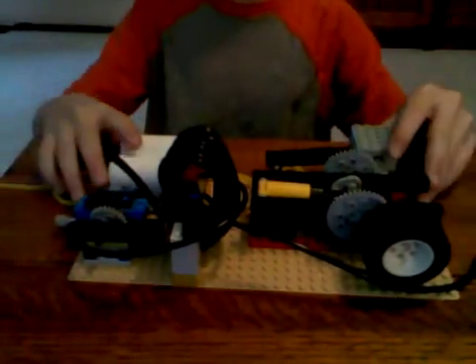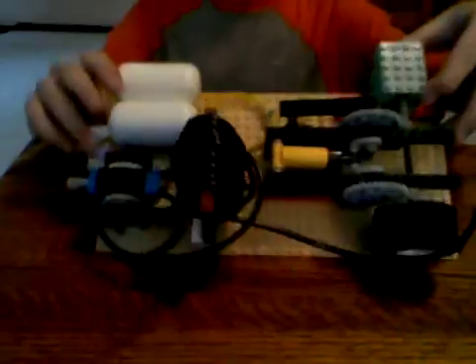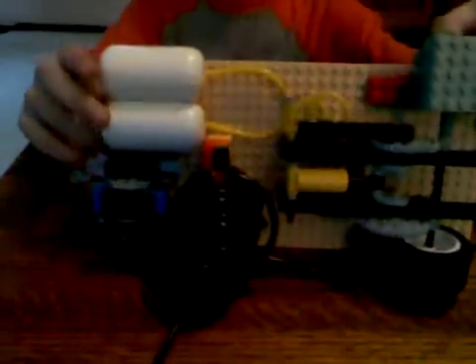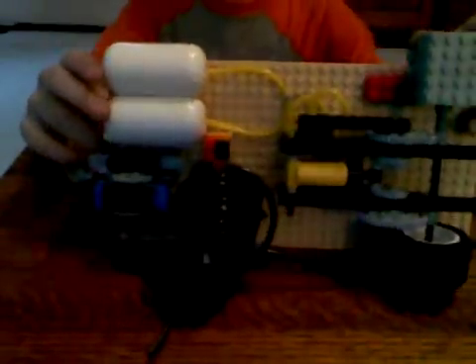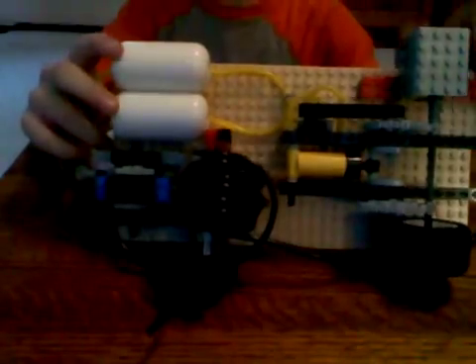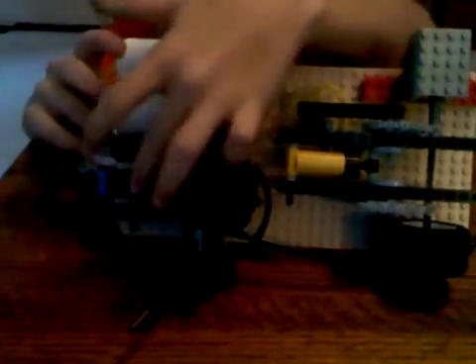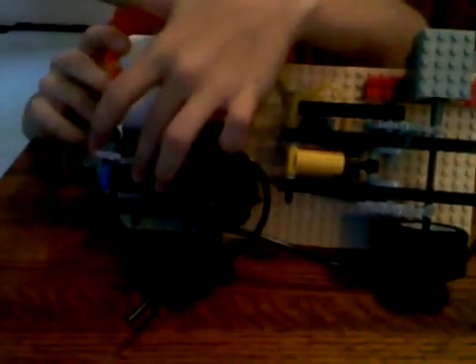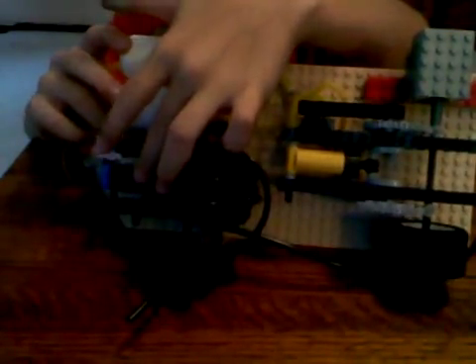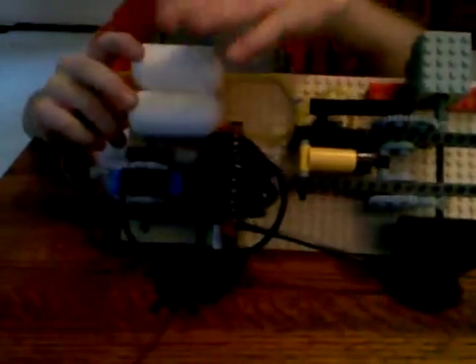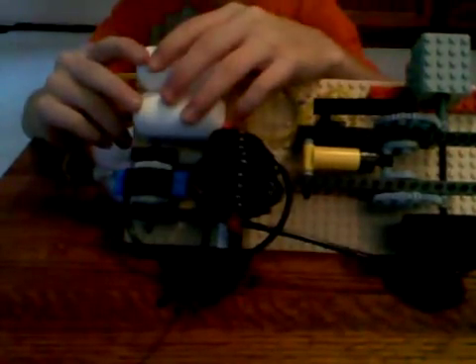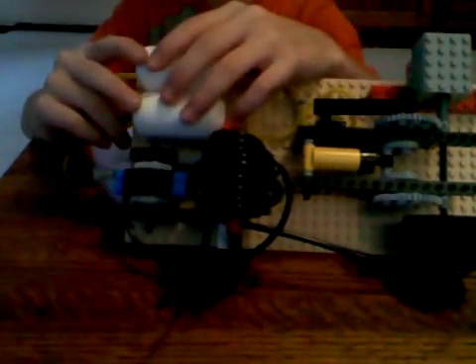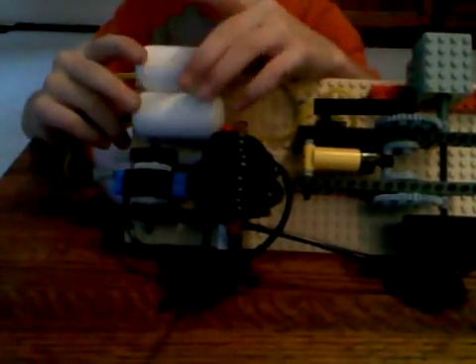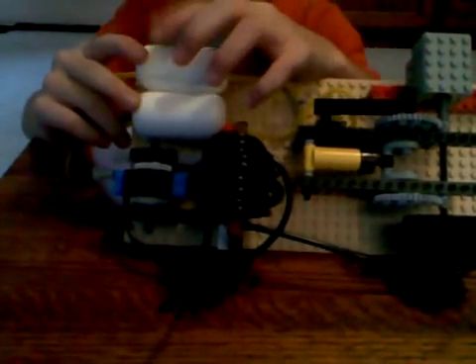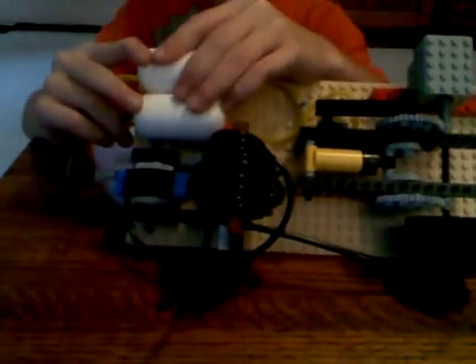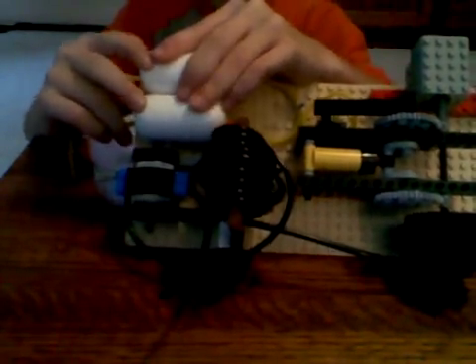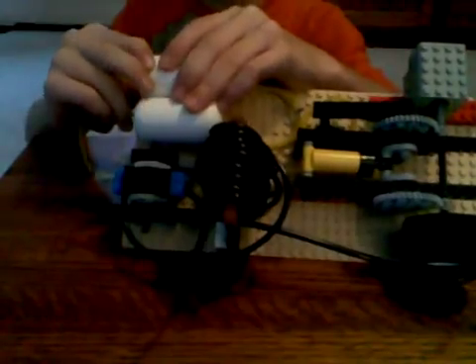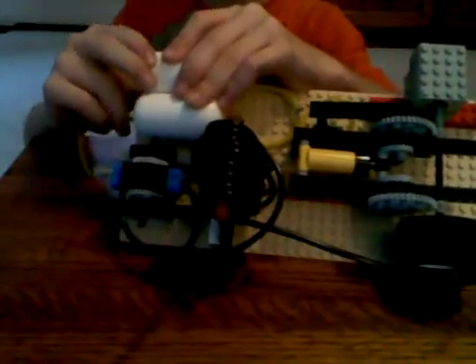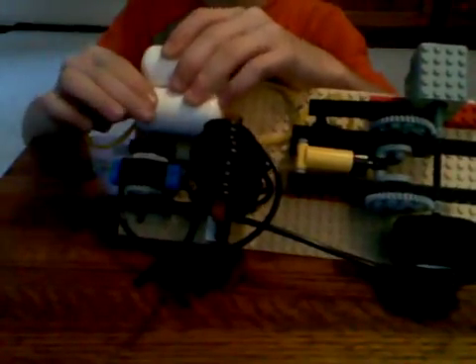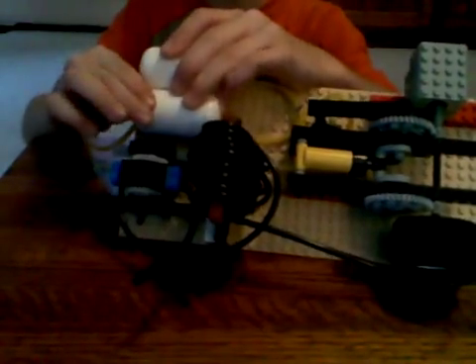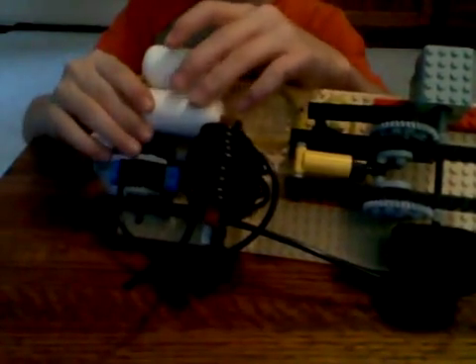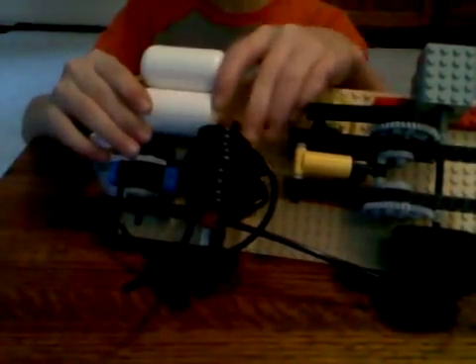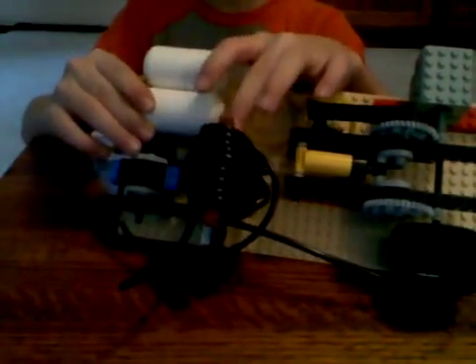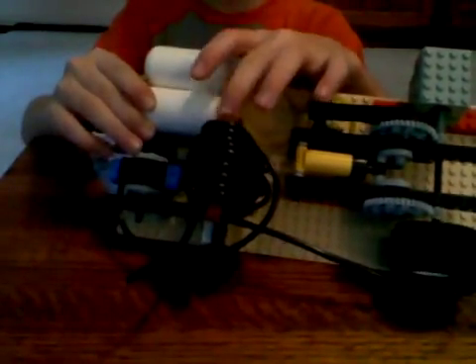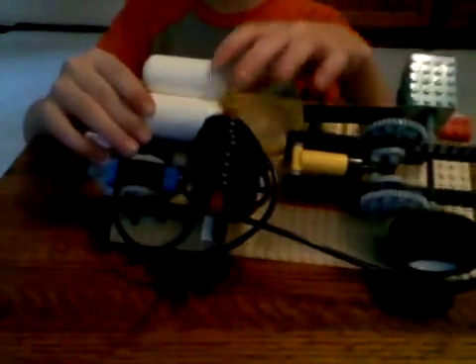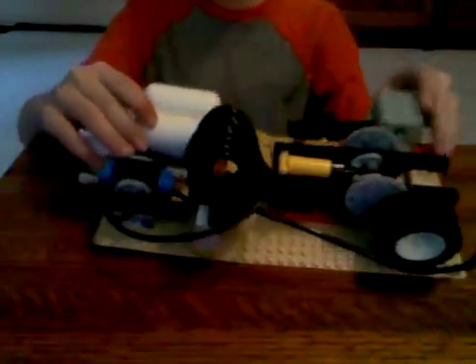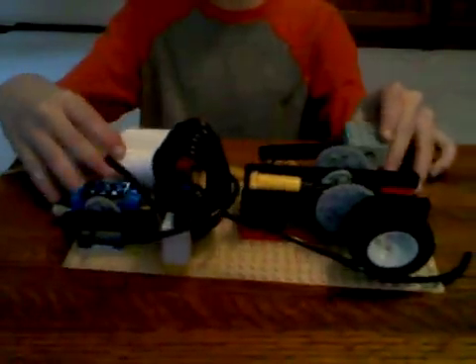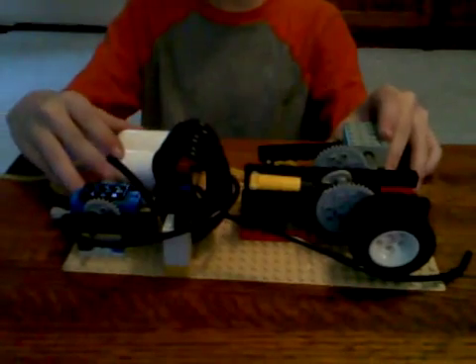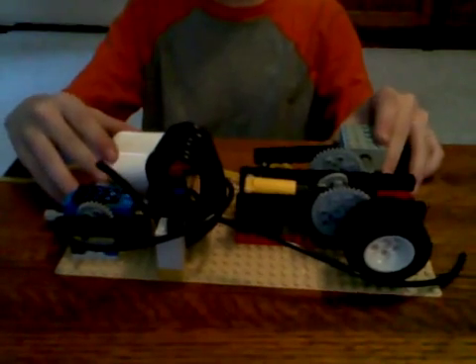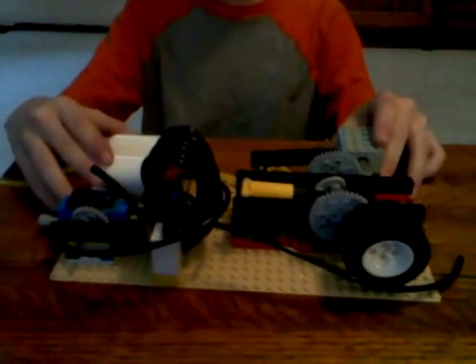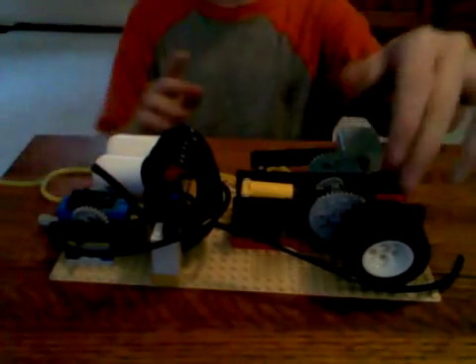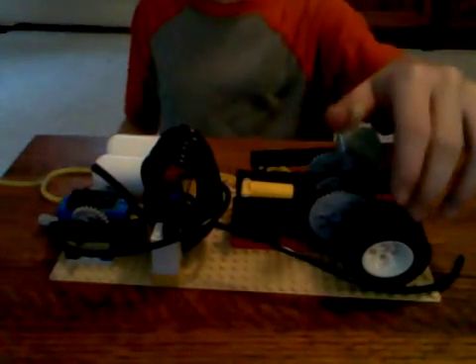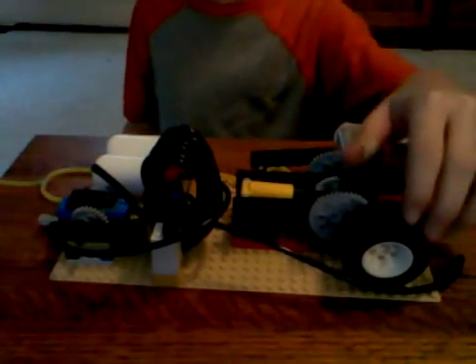Same basic things. The speed control still does nothing. Two air tanks — I've disconnected them right now because they seem to make it go slower than the gigantic coiled black tube. And this is still the output.